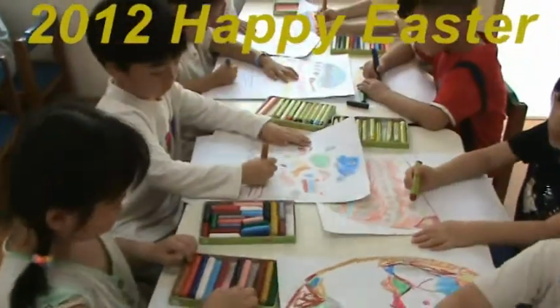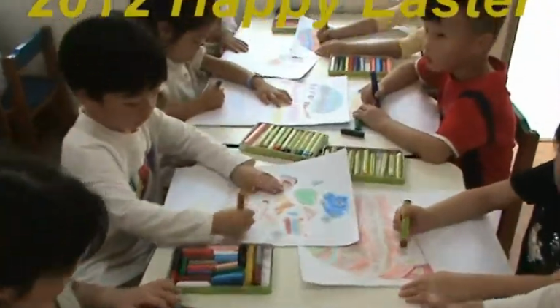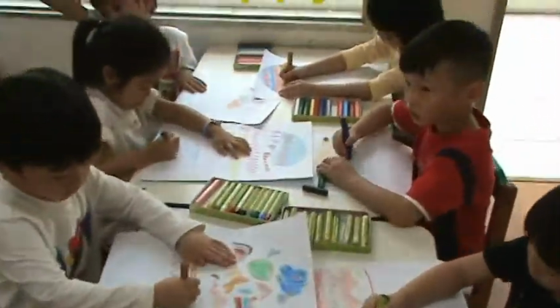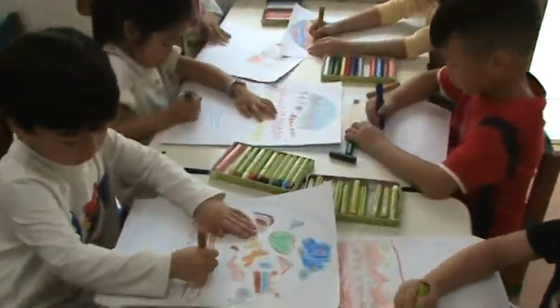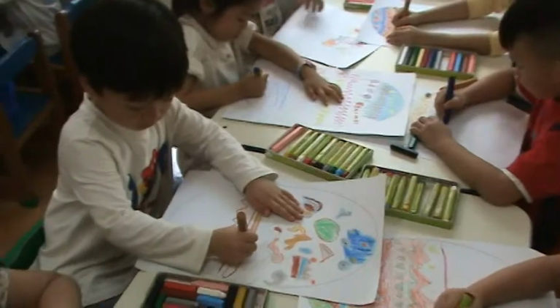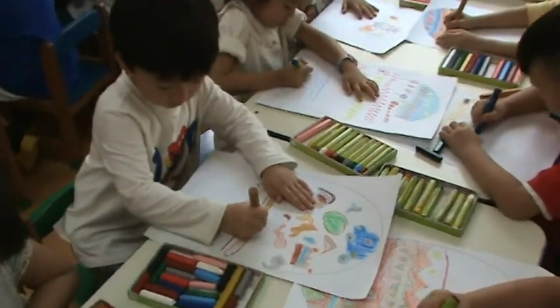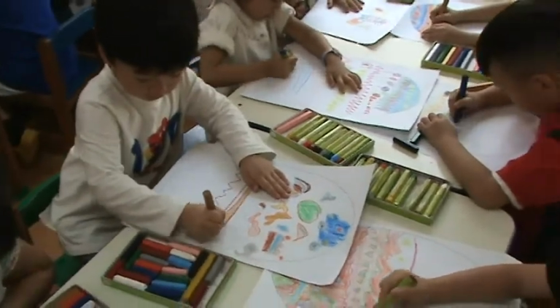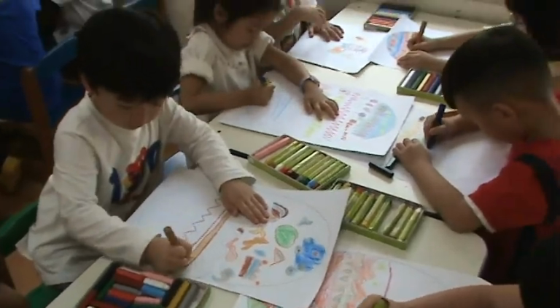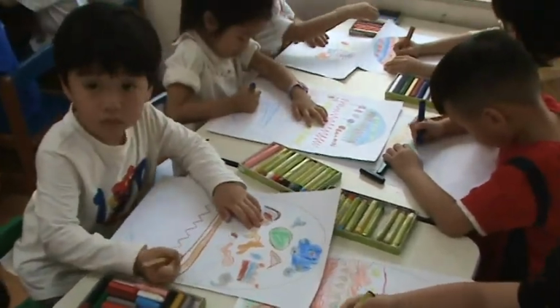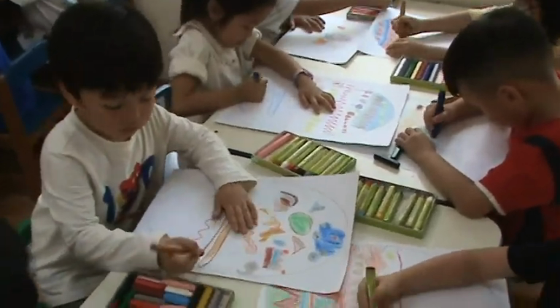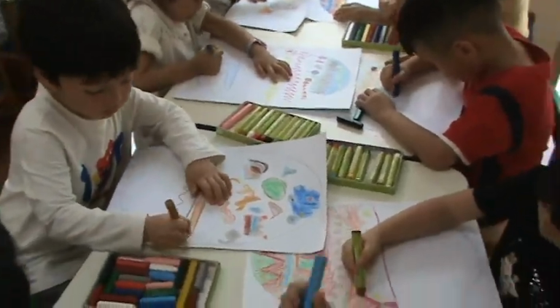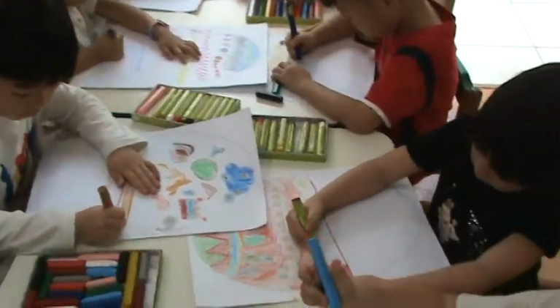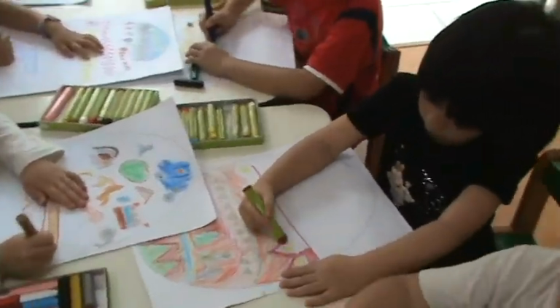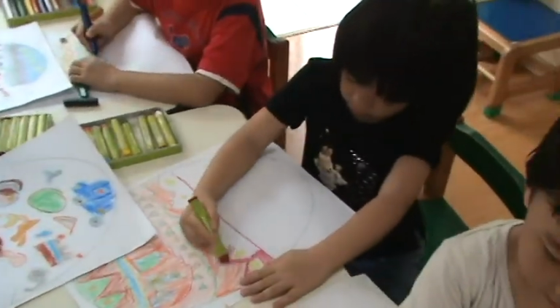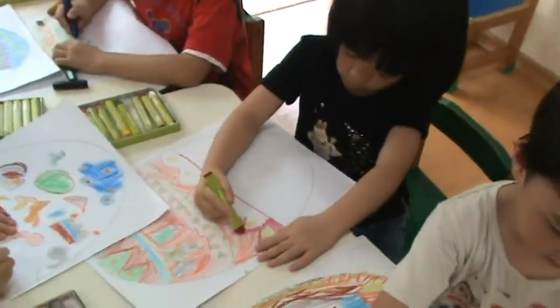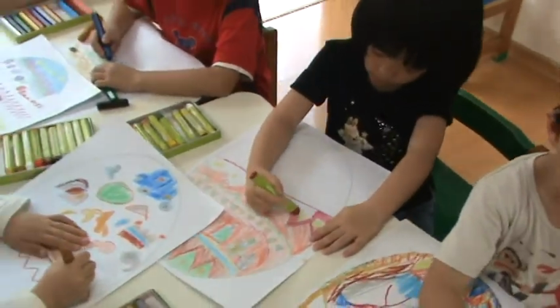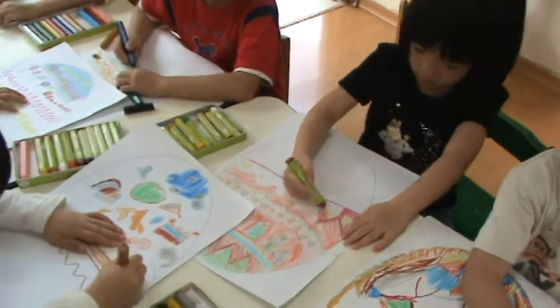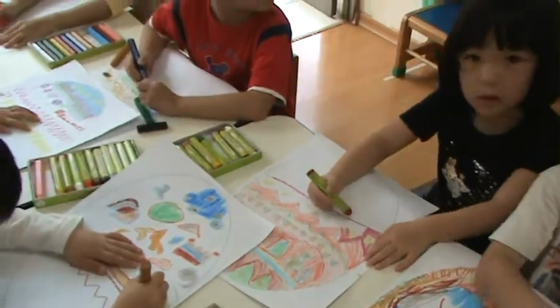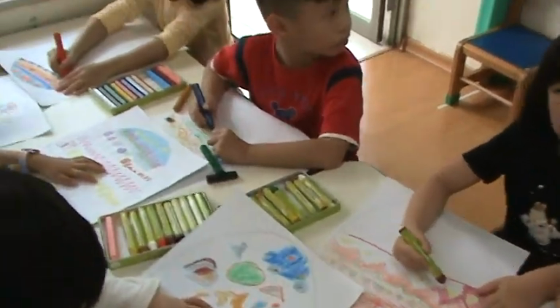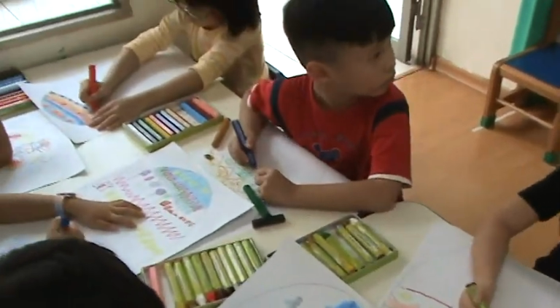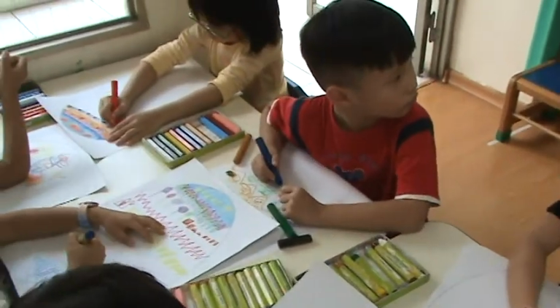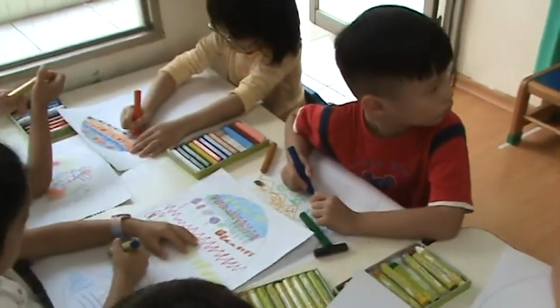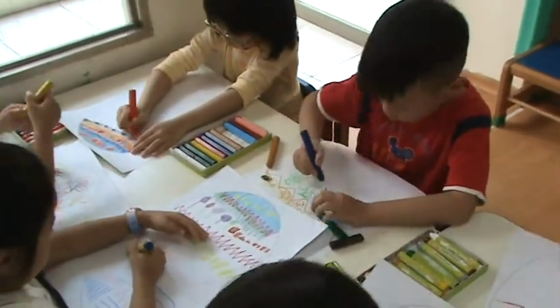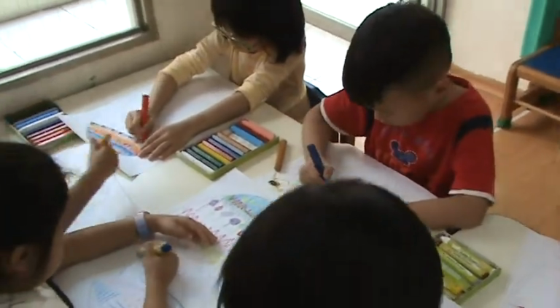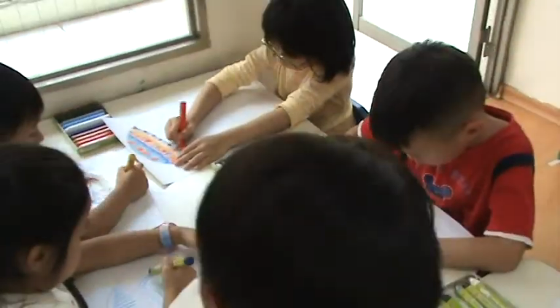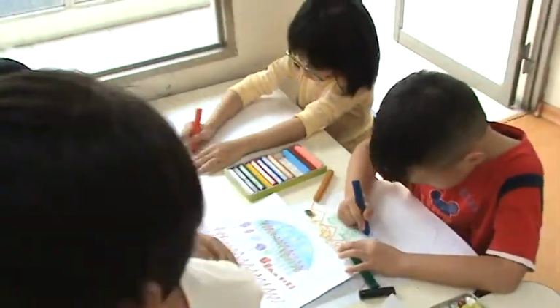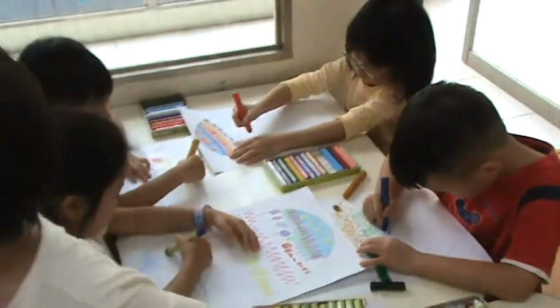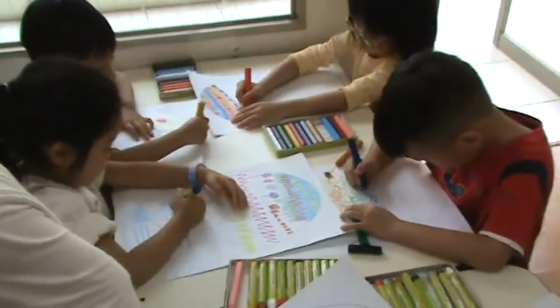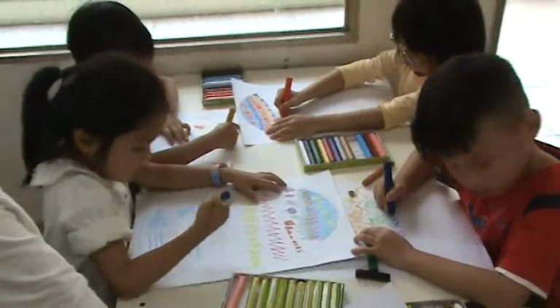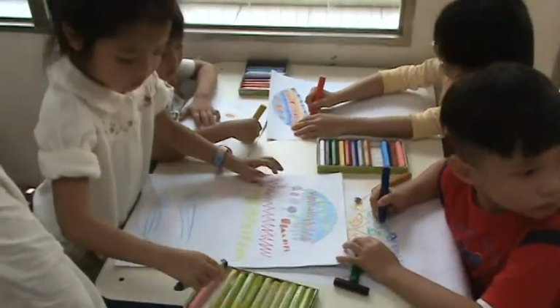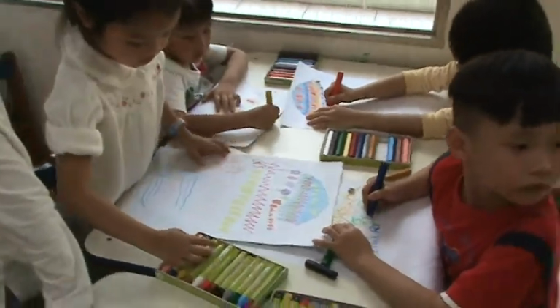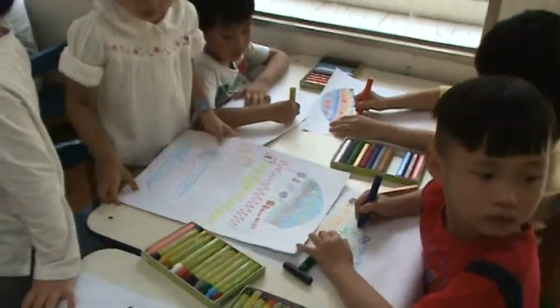Decorate the eggs. We are happy, we are so happy. Look for the eggs. Come on, come on. Put them in the basket.